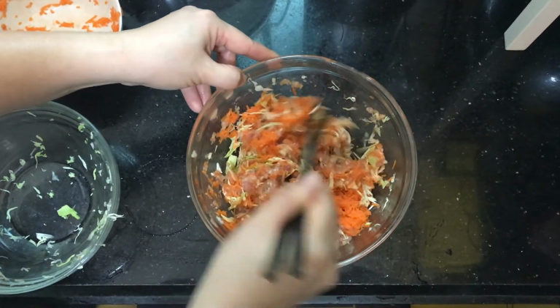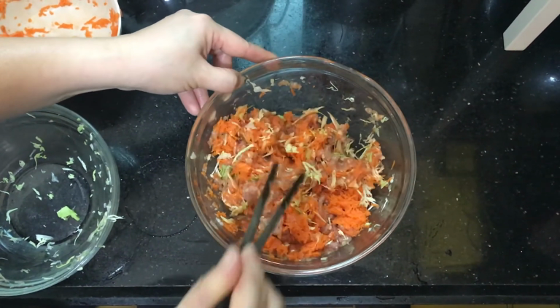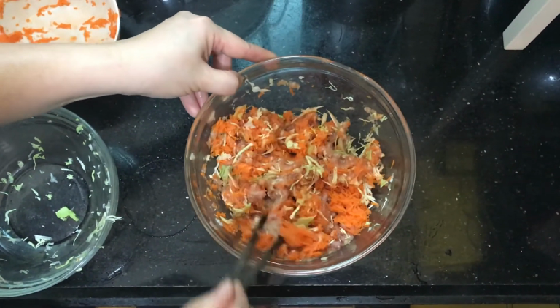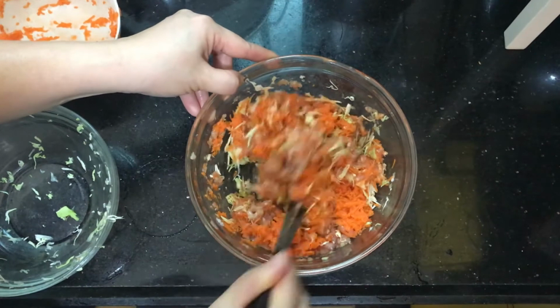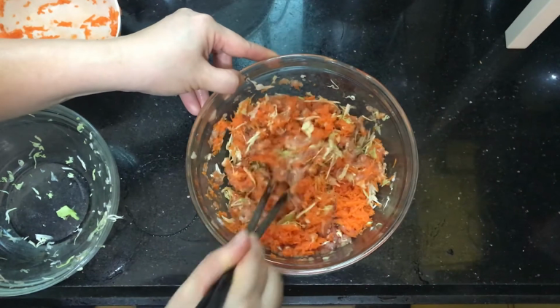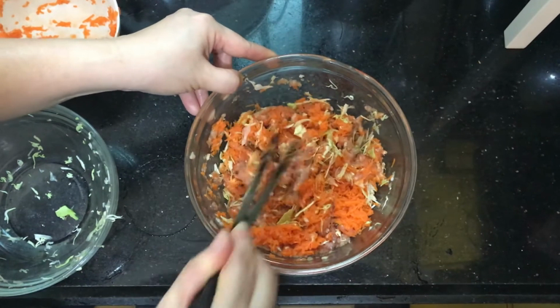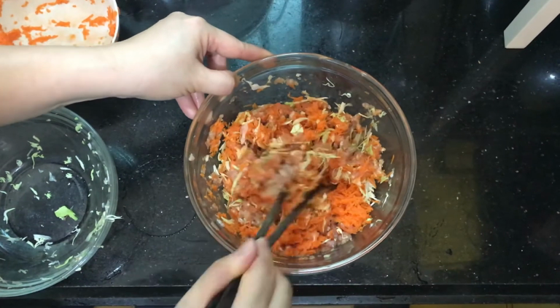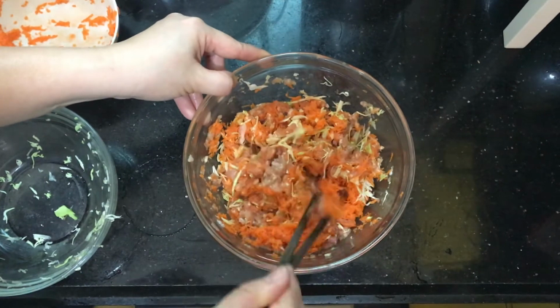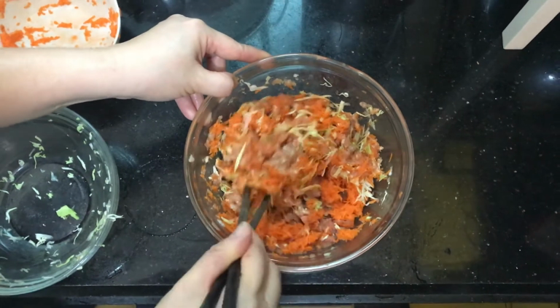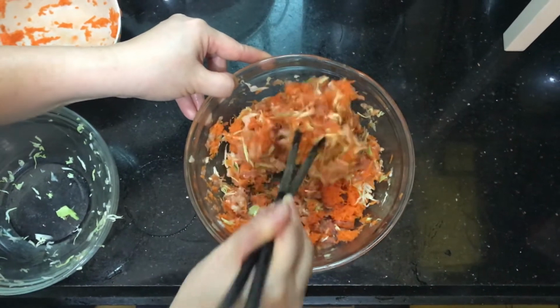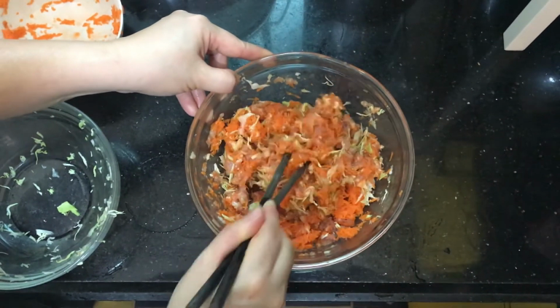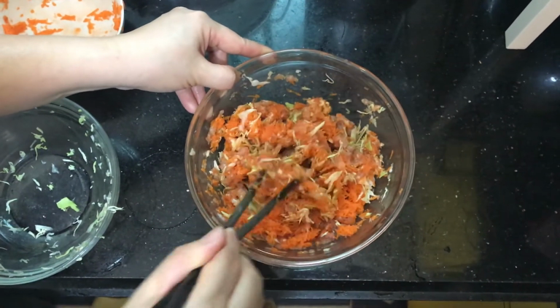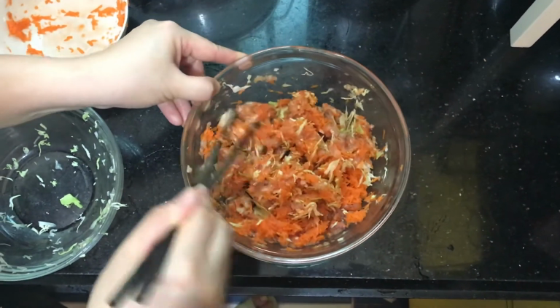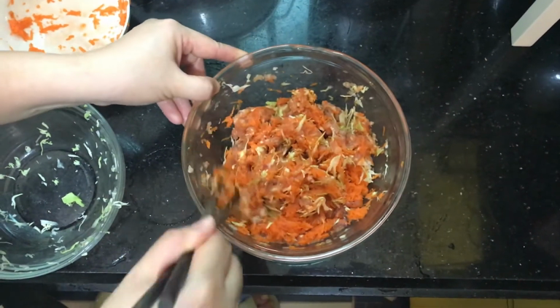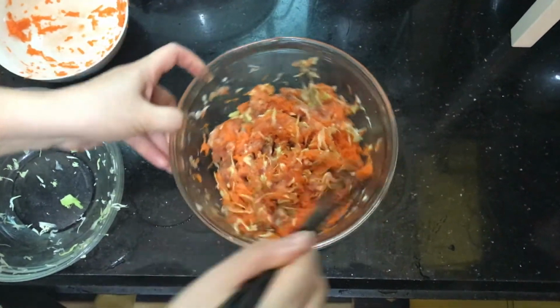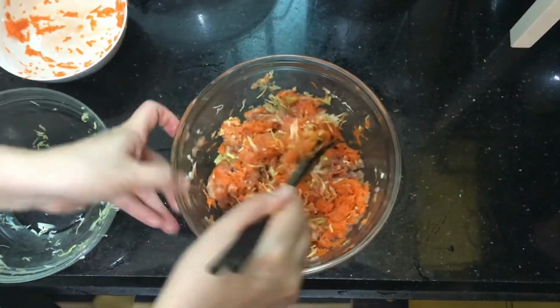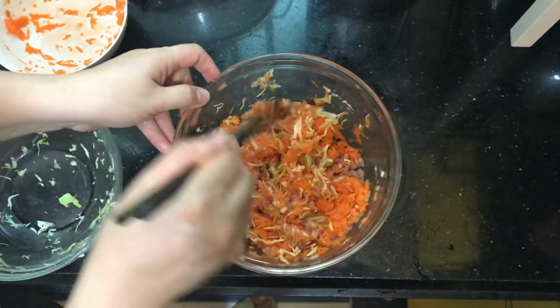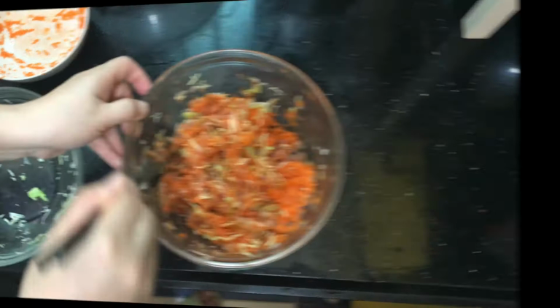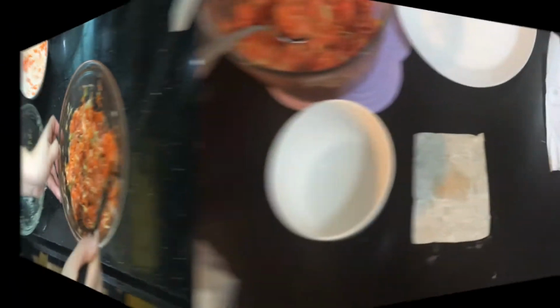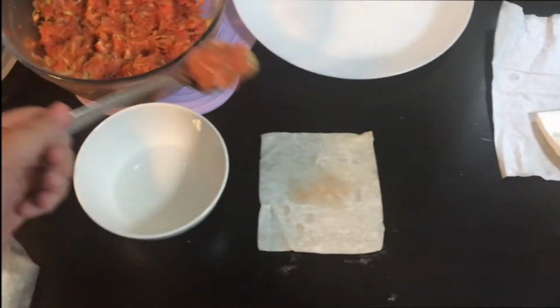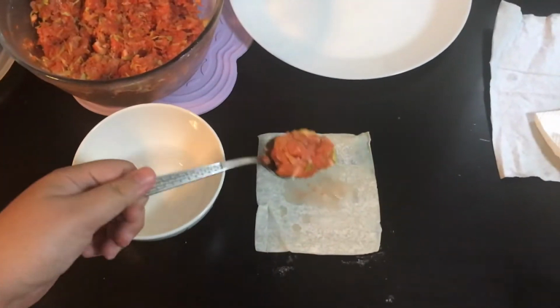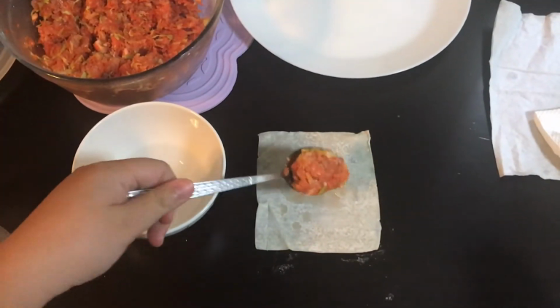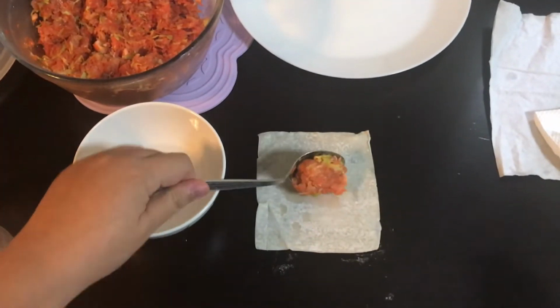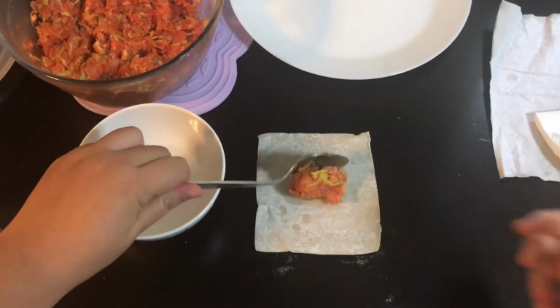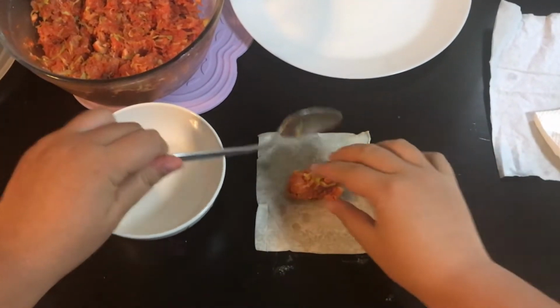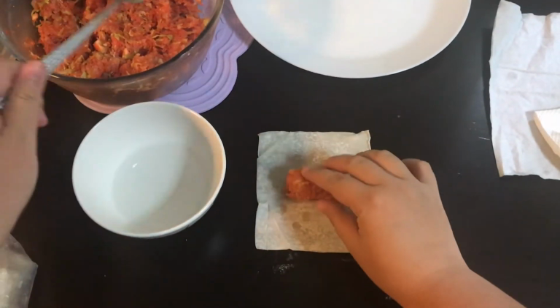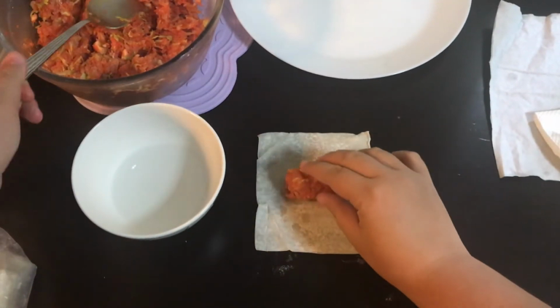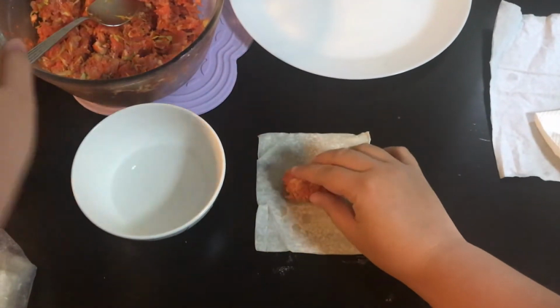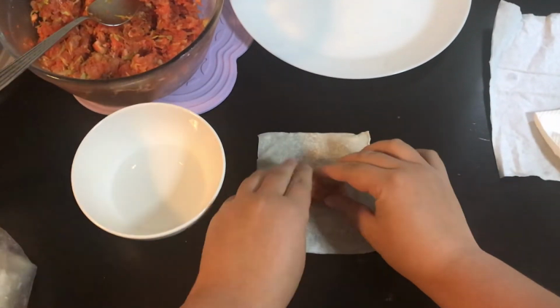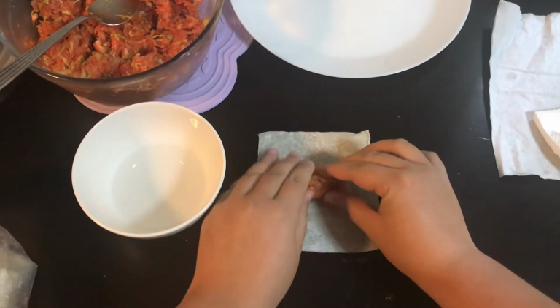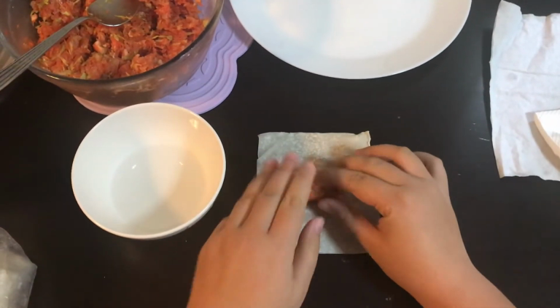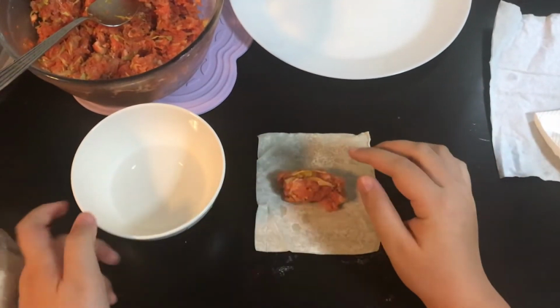After you've made this filling, you're ready to wrap some dumplings. First, put a tablespoon of filling in the middle of the dumpling wrapper.